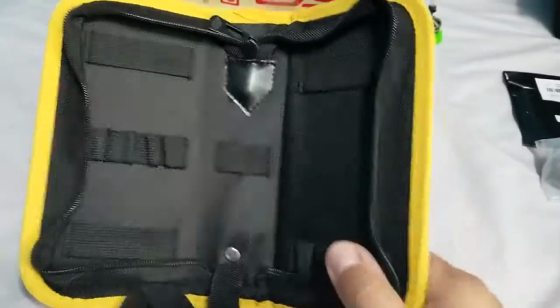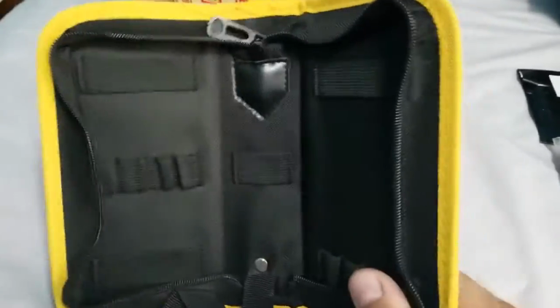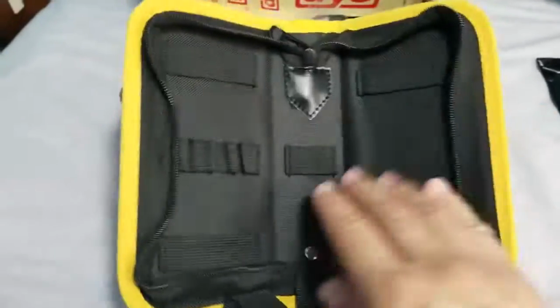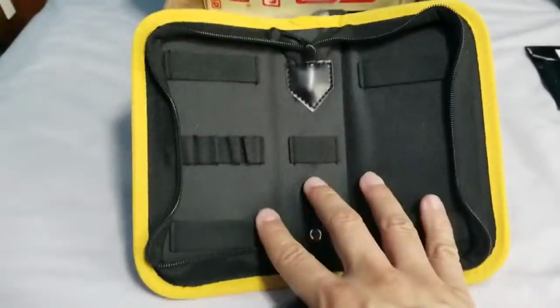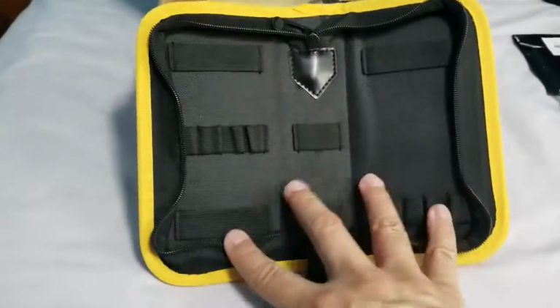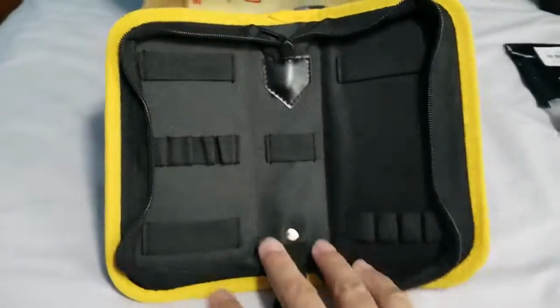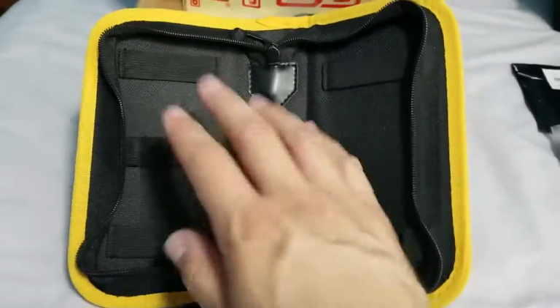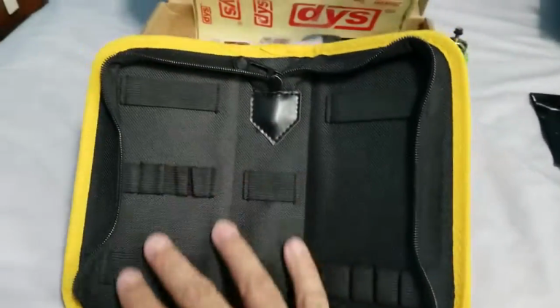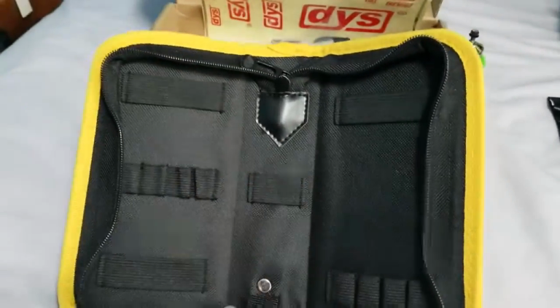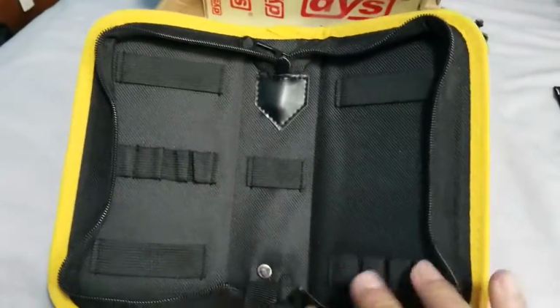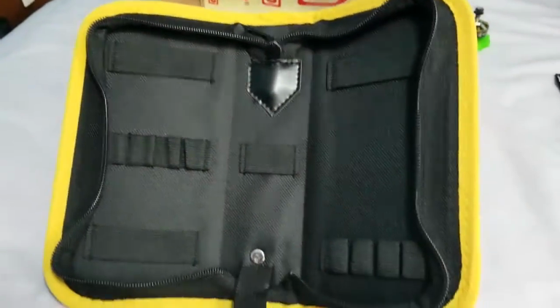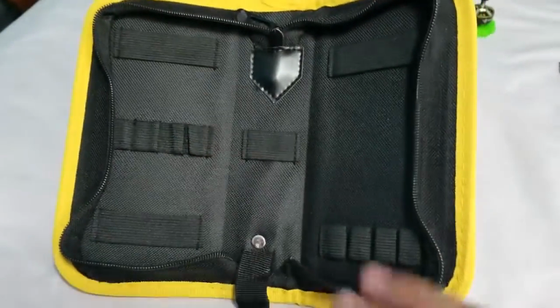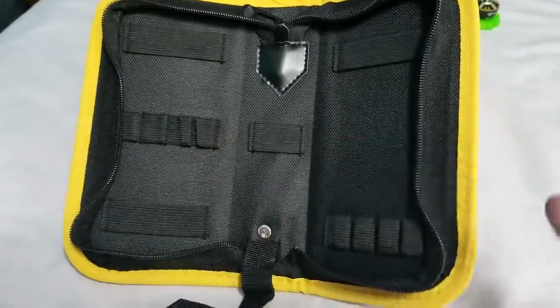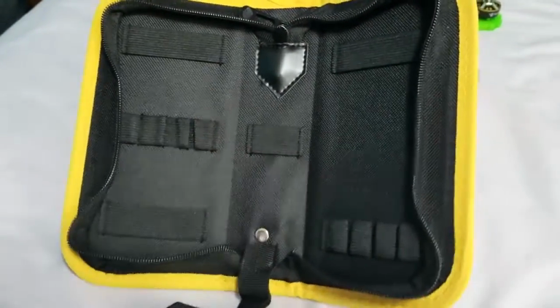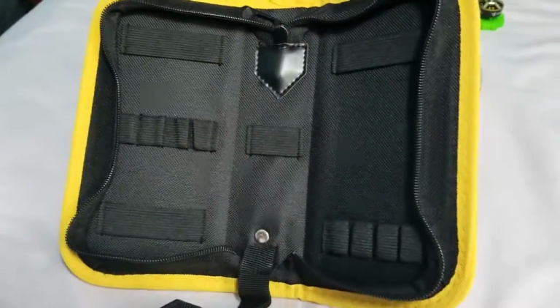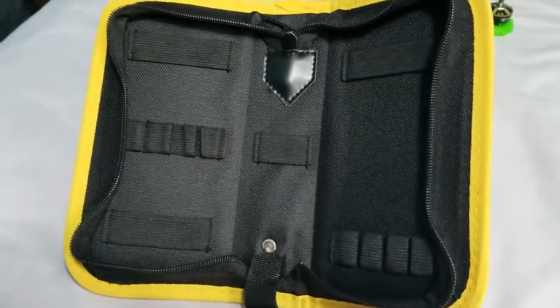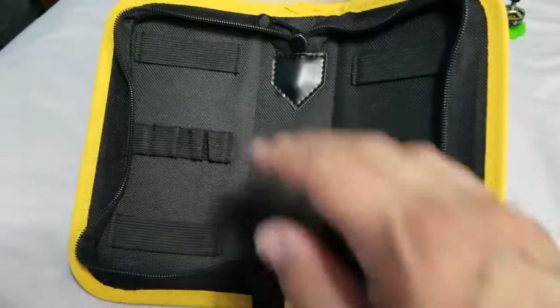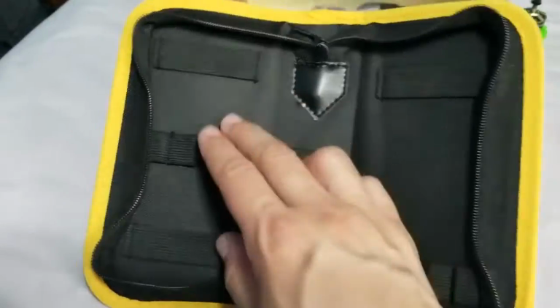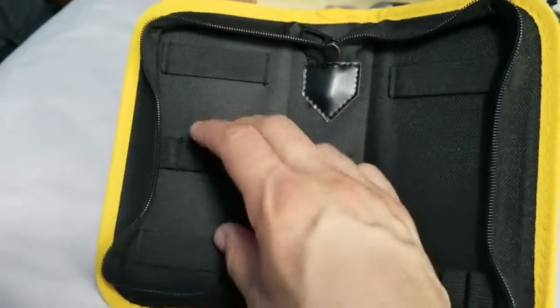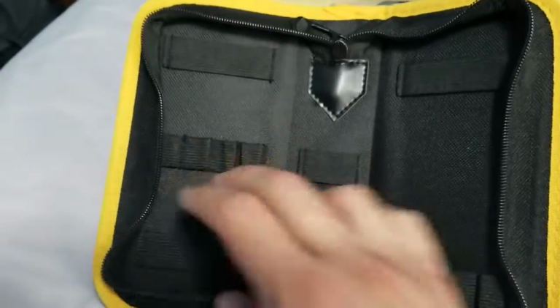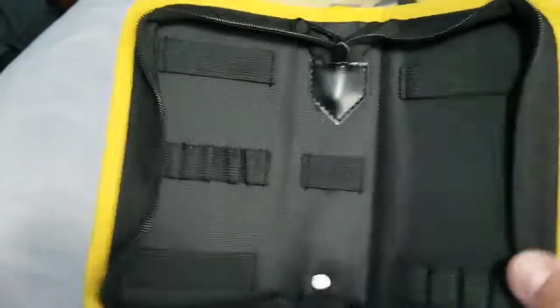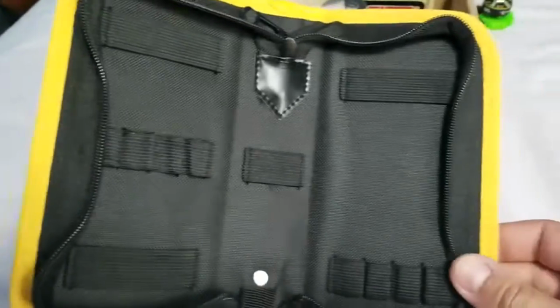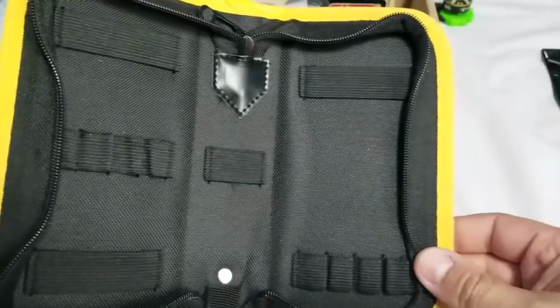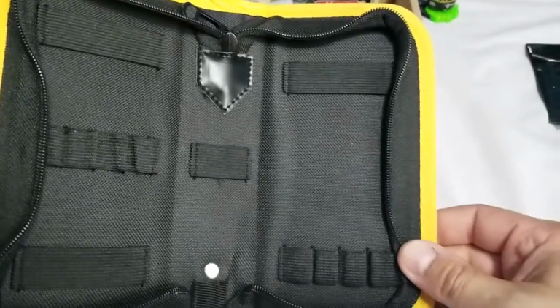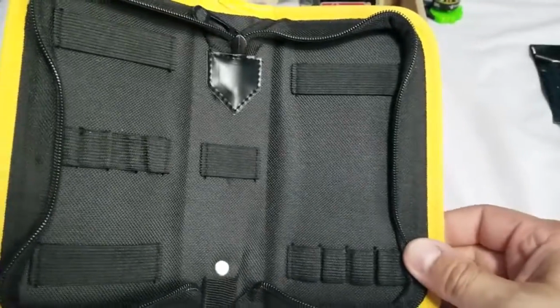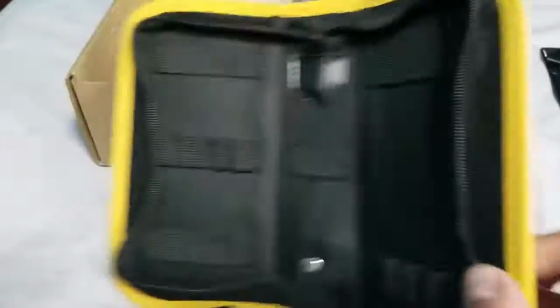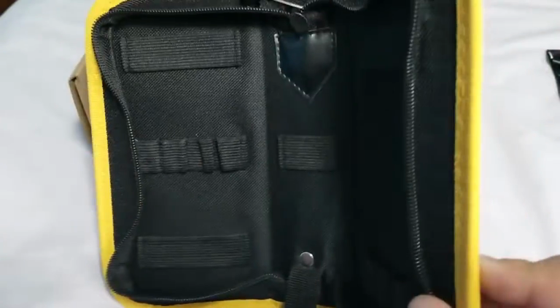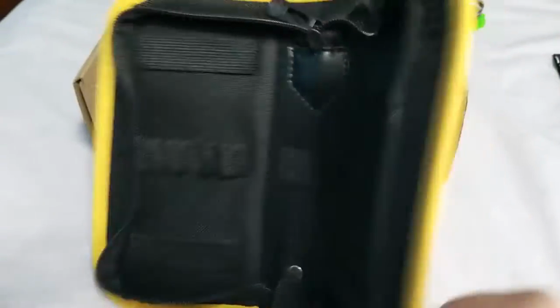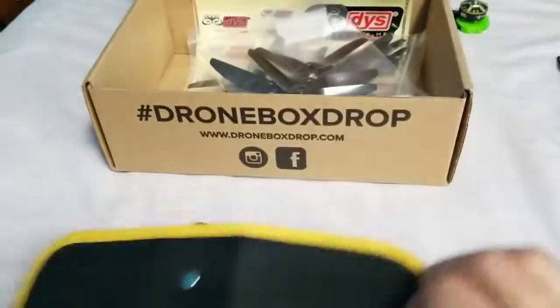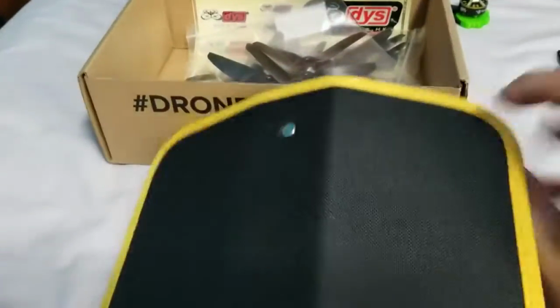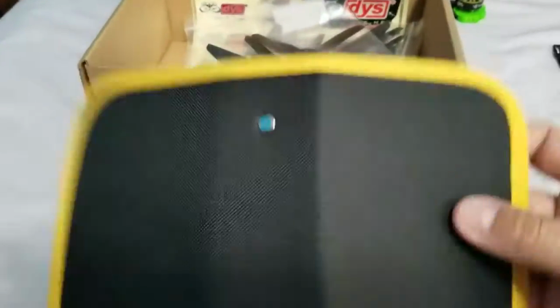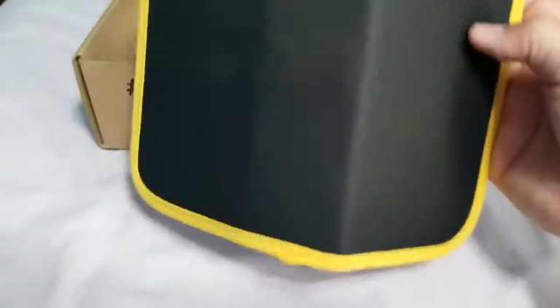It will actually fit all those little tools I have floating around all over the place in my bag, especially the TS-100, which I don't have anything casing that. So this is nice.